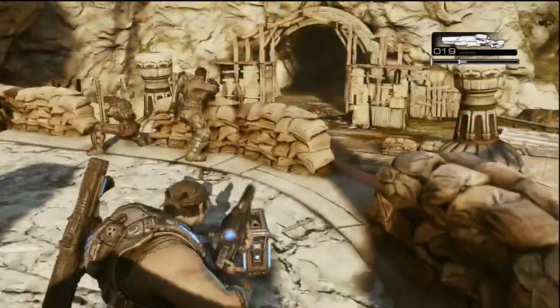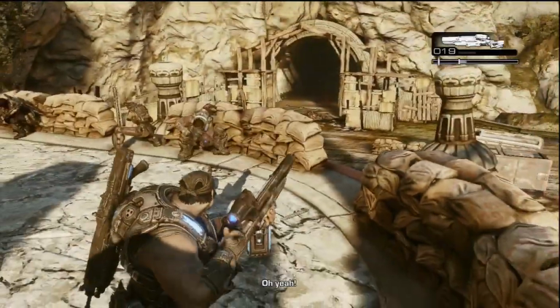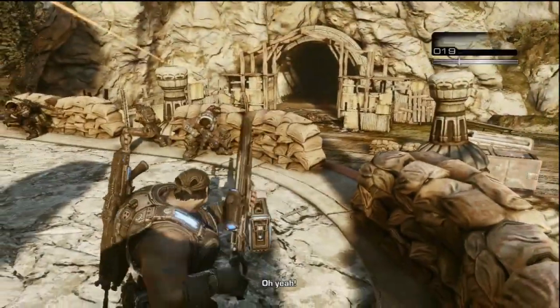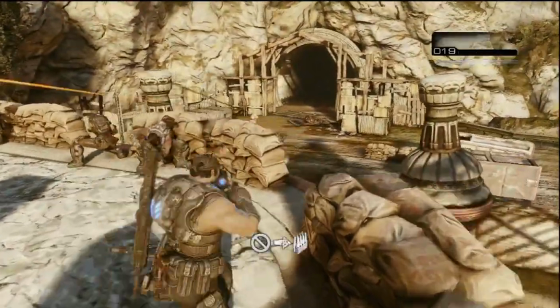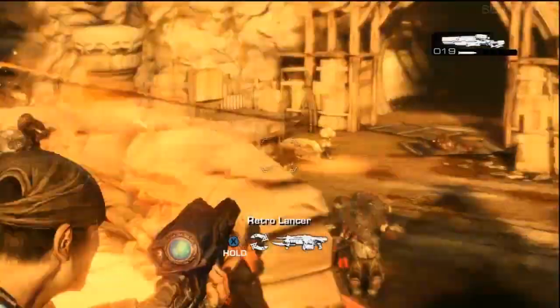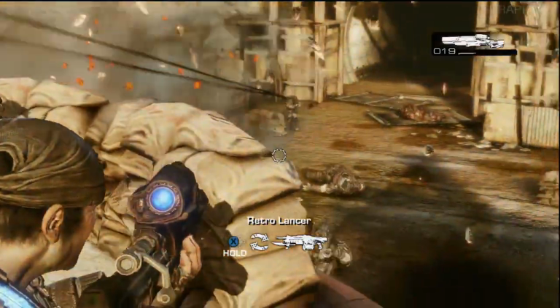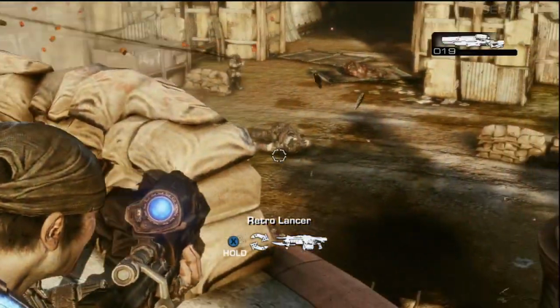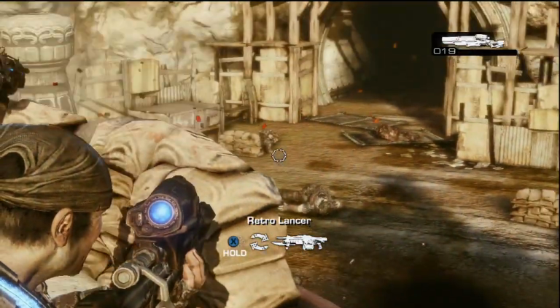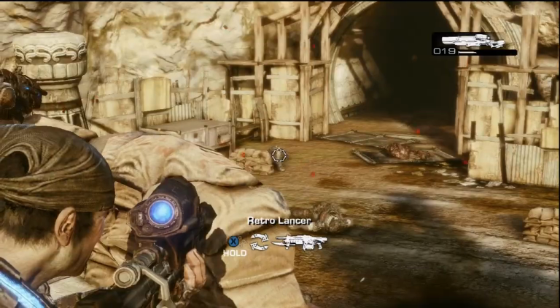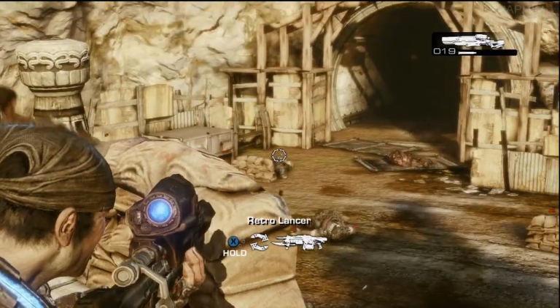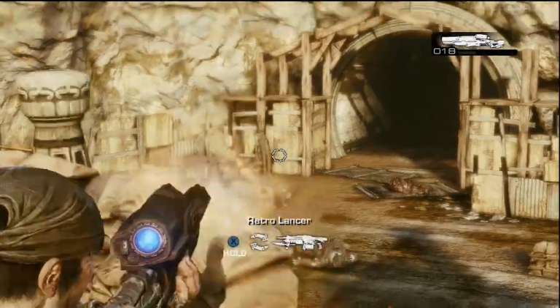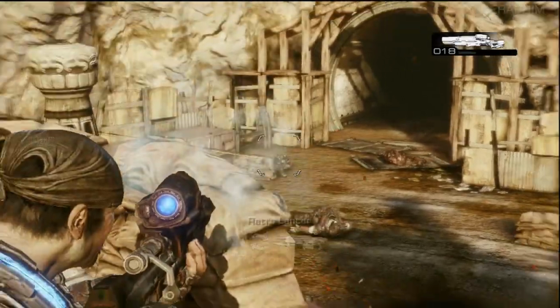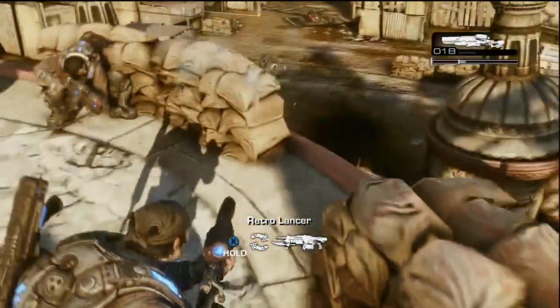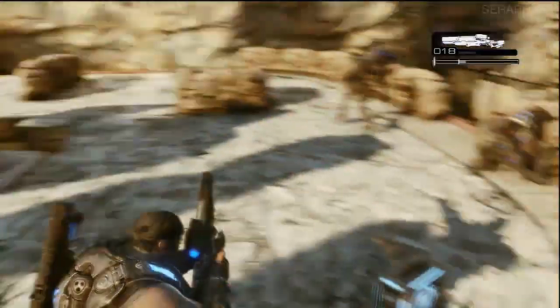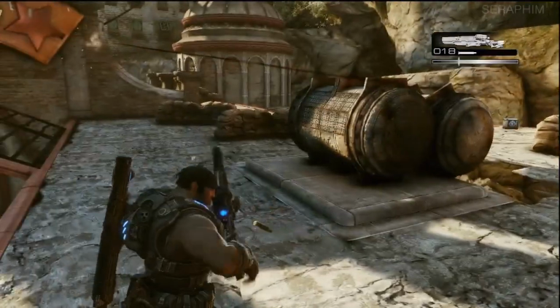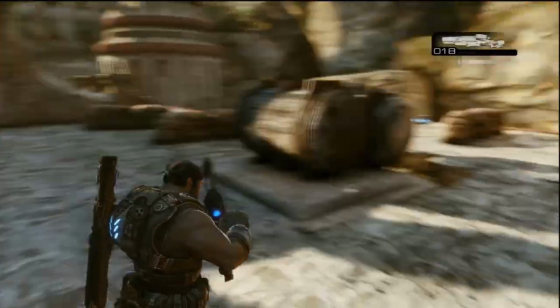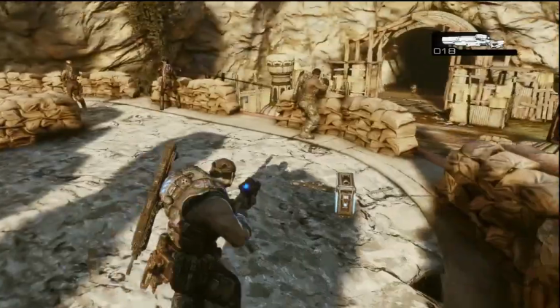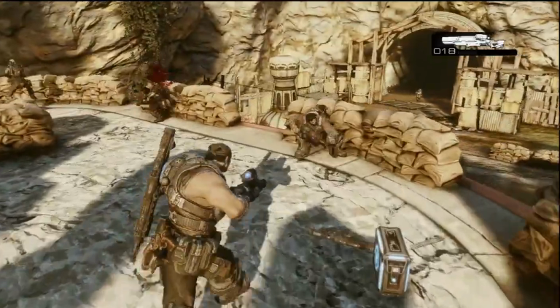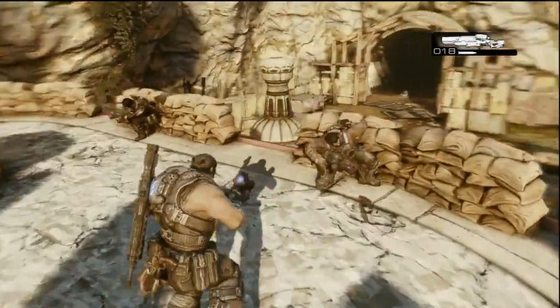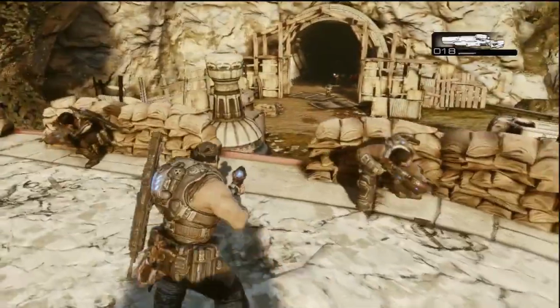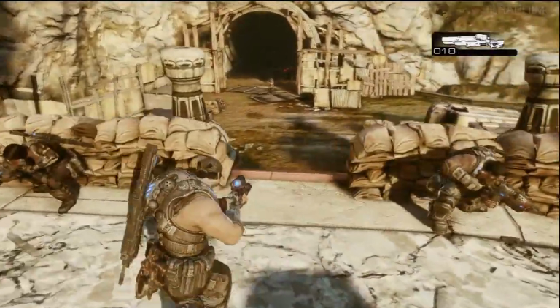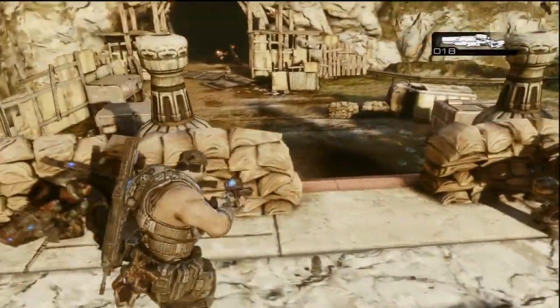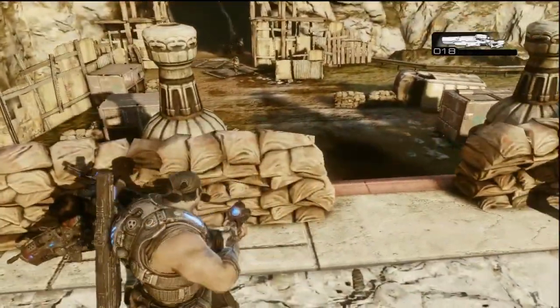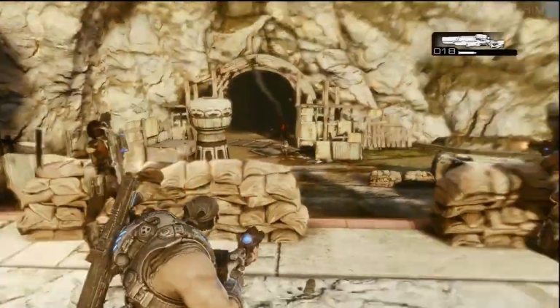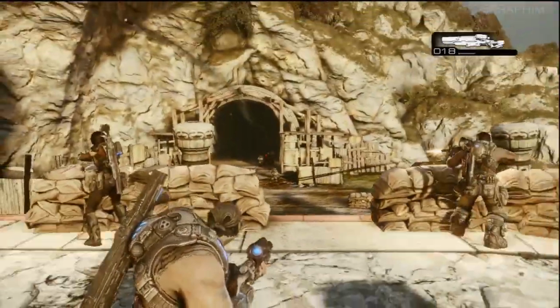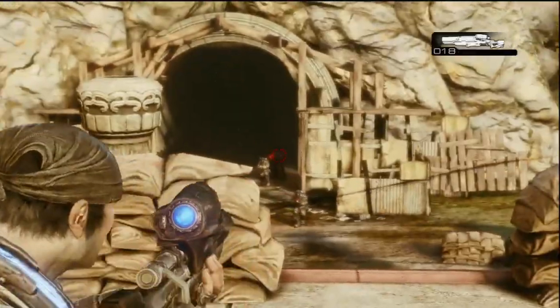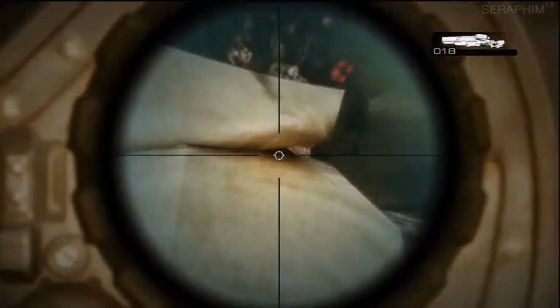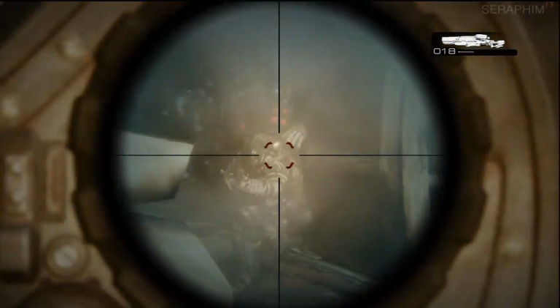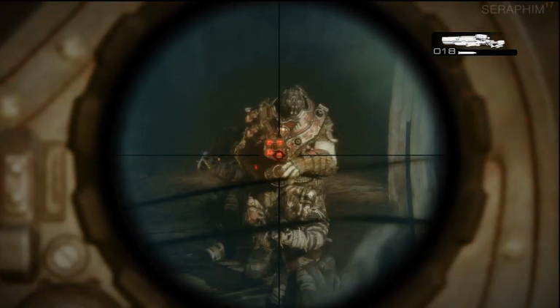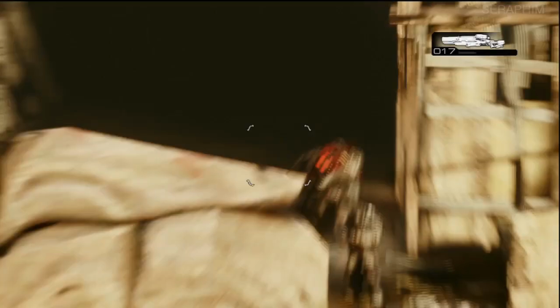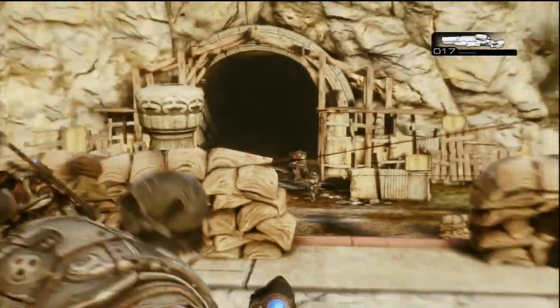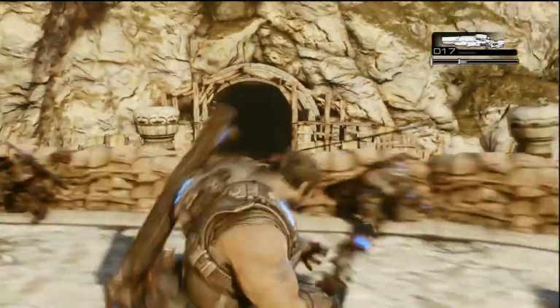When it gets difficult, the formers will spawn at the back where I laid that grenade, and they come from that cave, run on top of that cargo crate, and jump across to this platform. And you've got locusts behind you and the formers in front of you, or vice versa, depending on where you're standing.